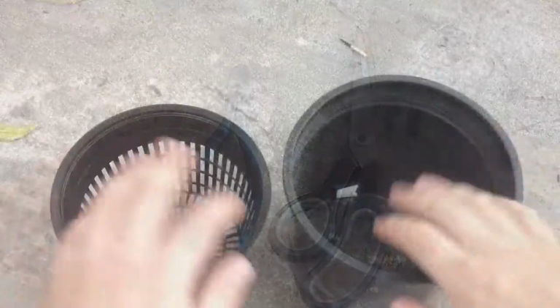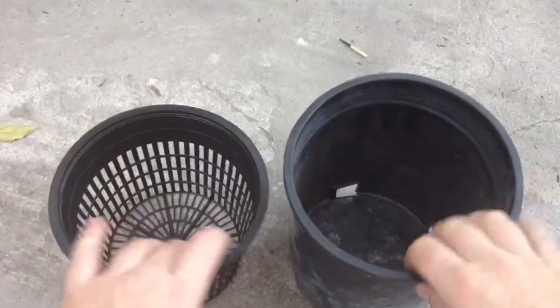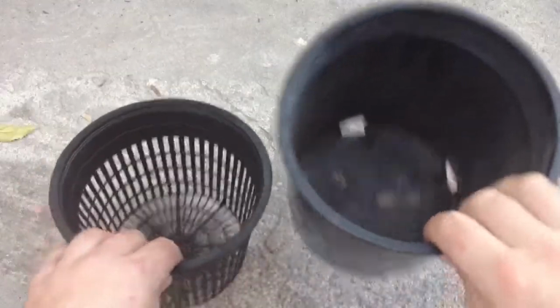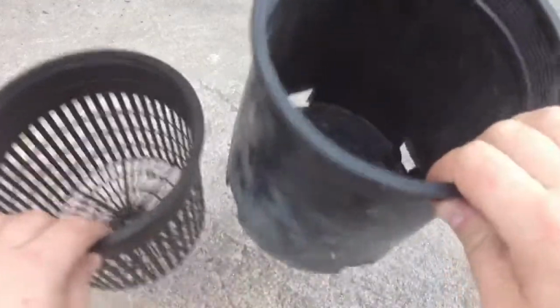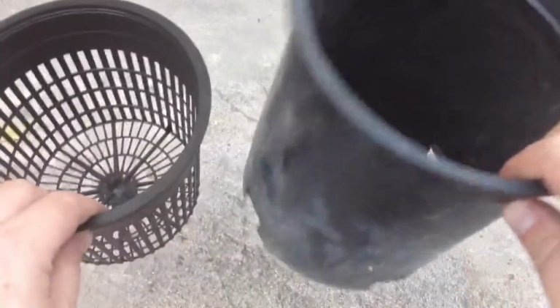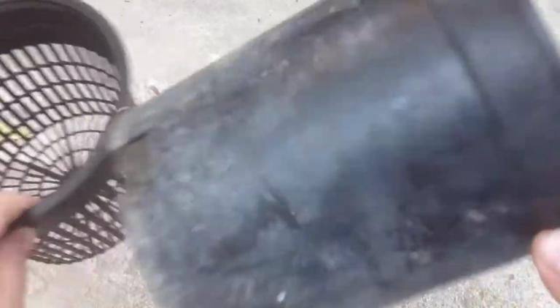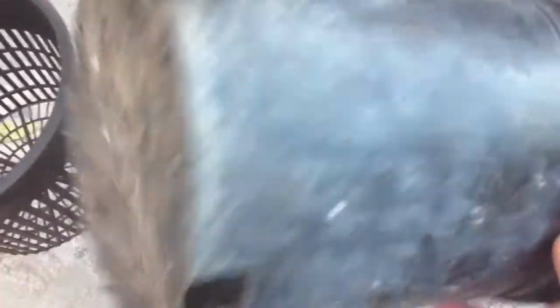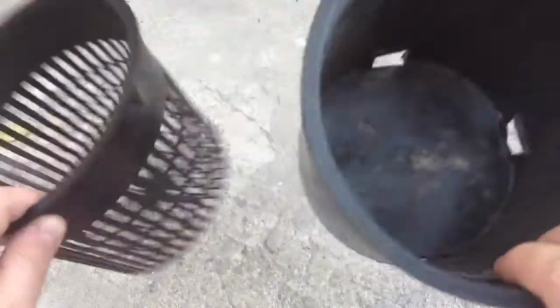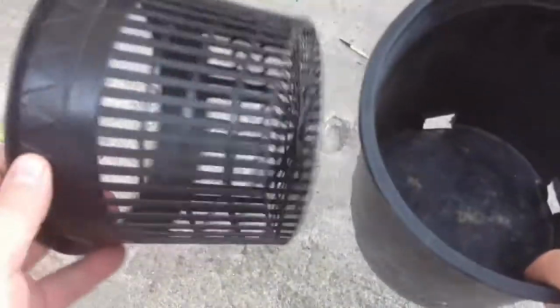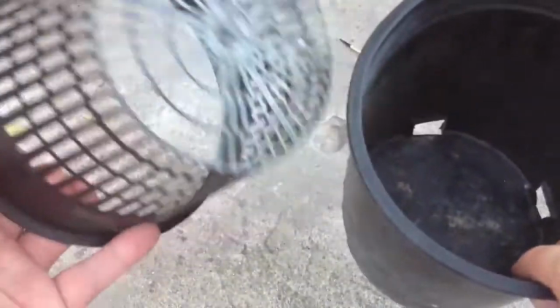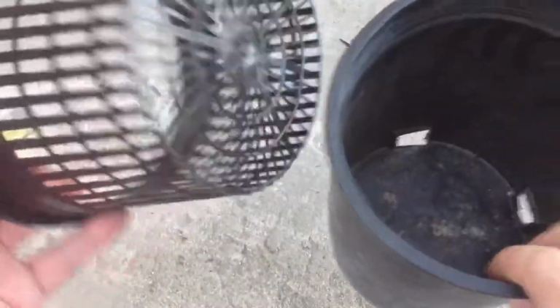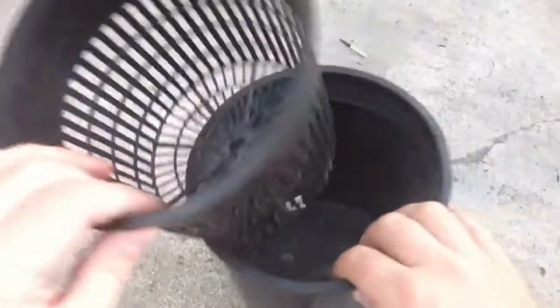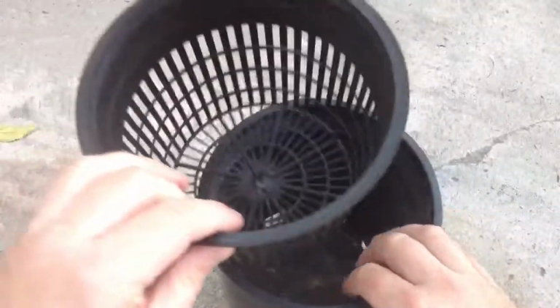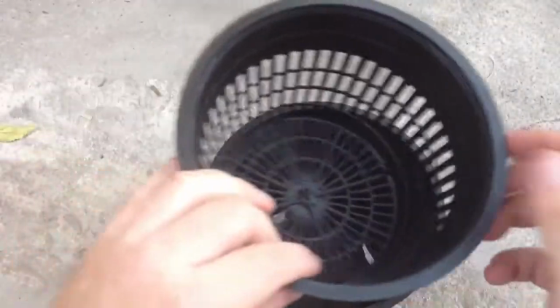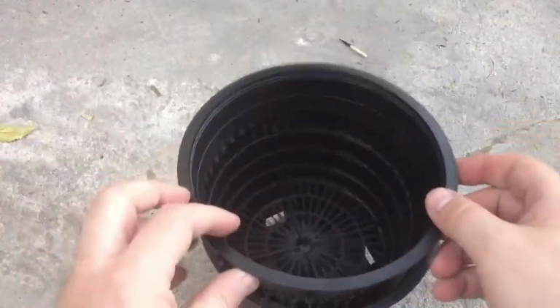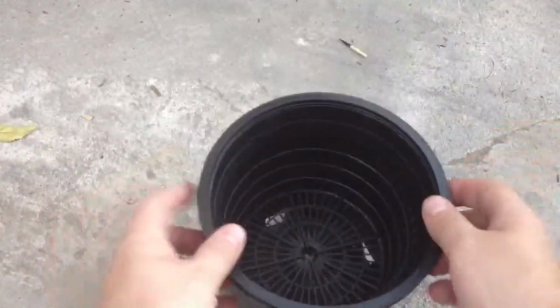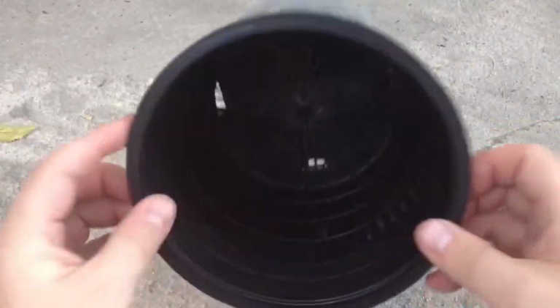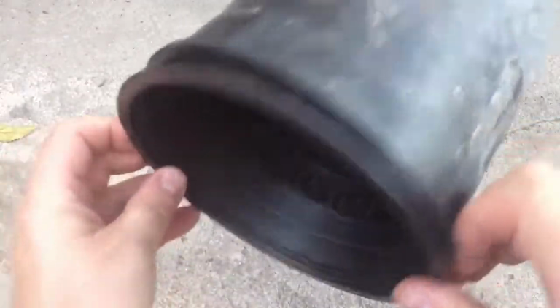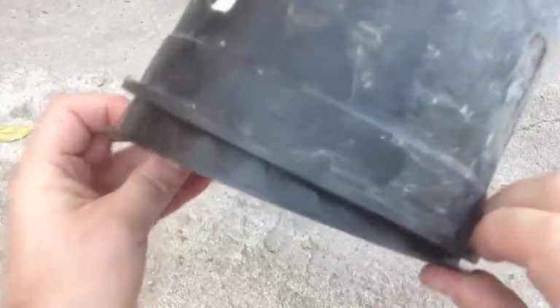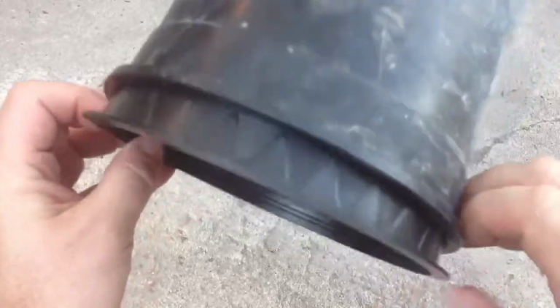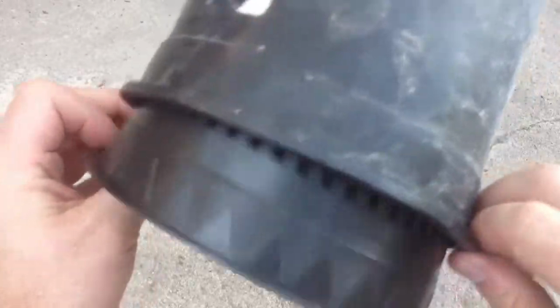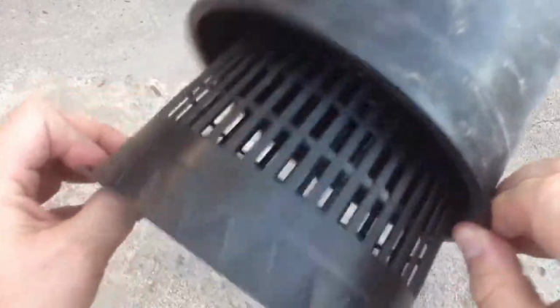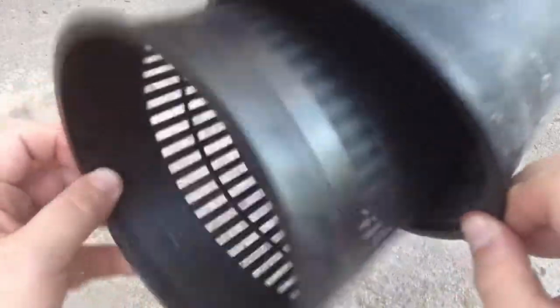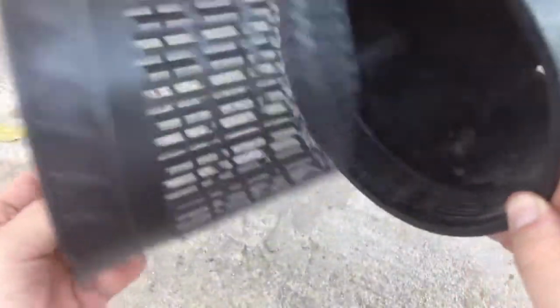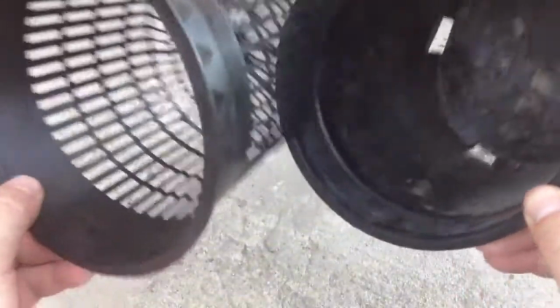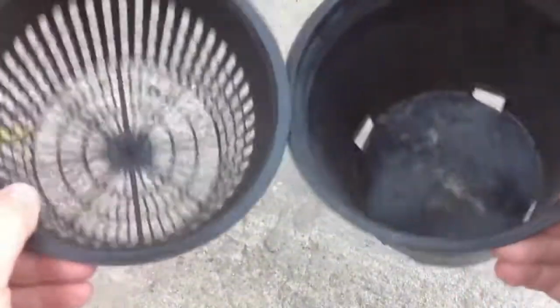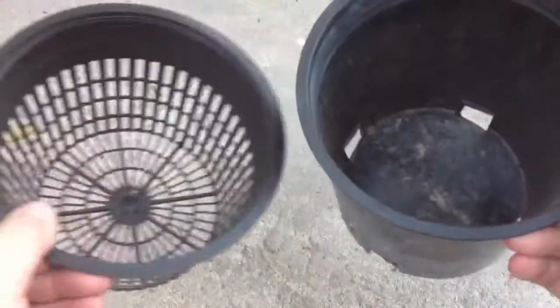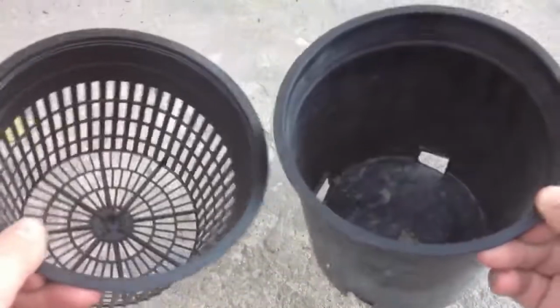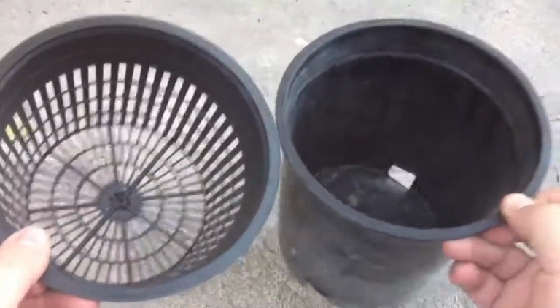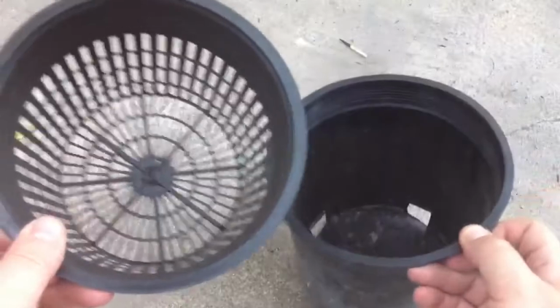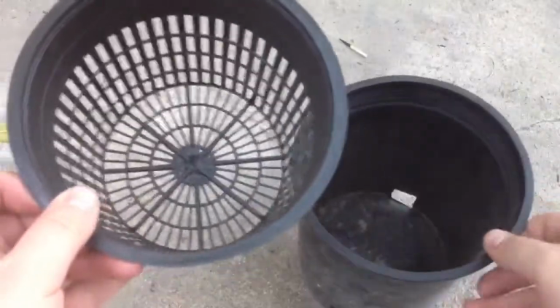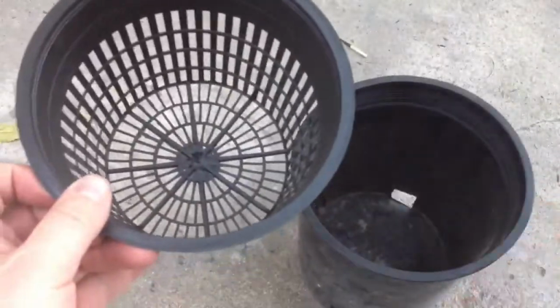Here are the stars of our show — the 1 gallon nursery pot and the 6 inch net pot. As you can see, that net pot just isn't going to fit in the nursery pot, so we'll start our modifications with it.